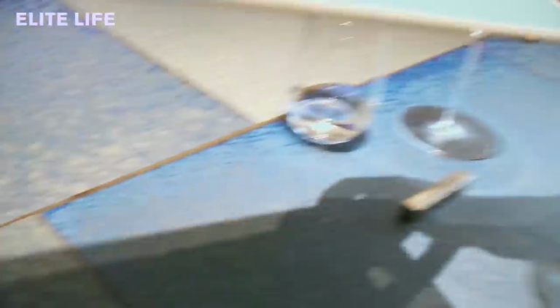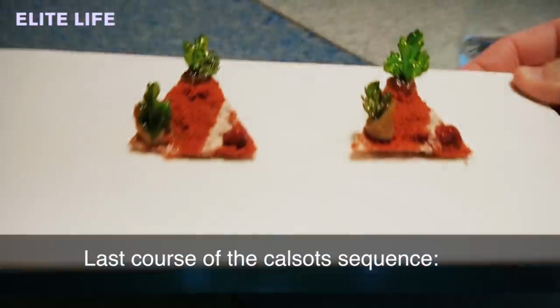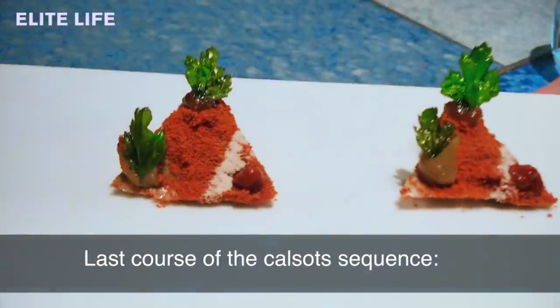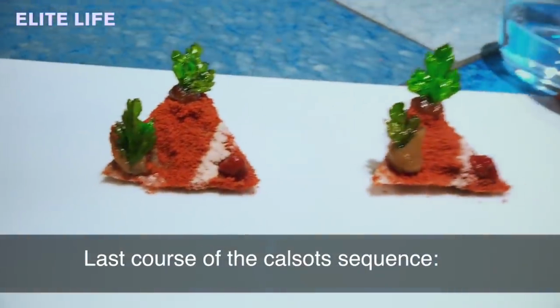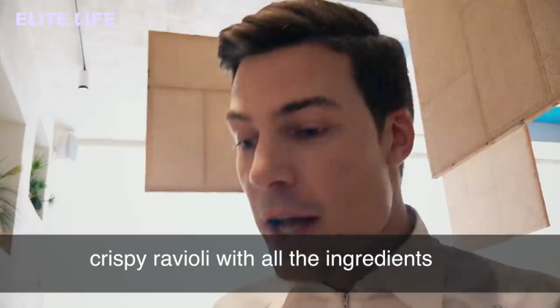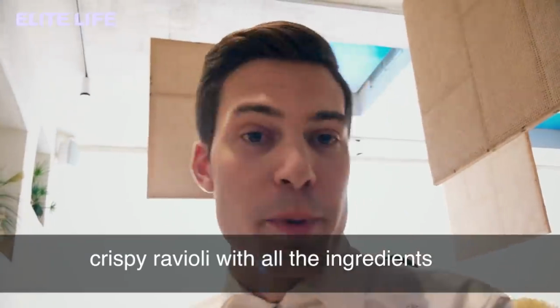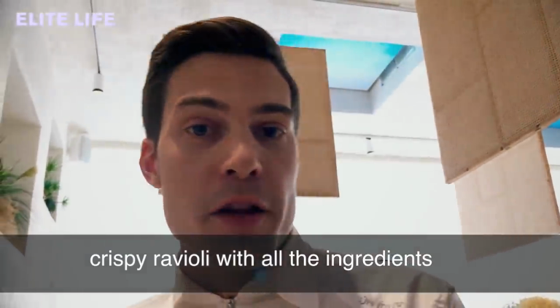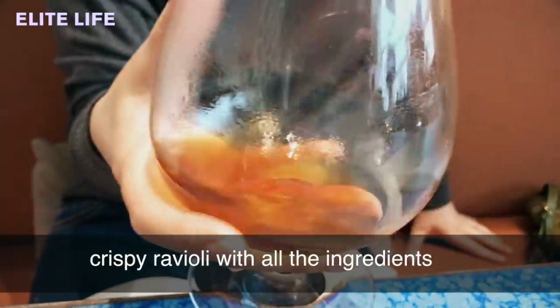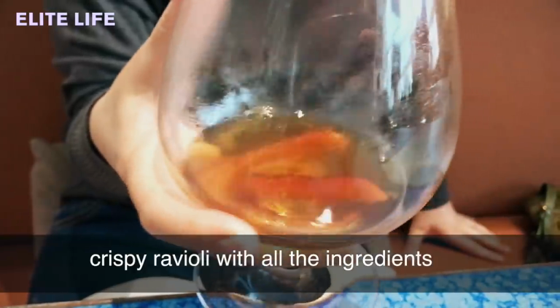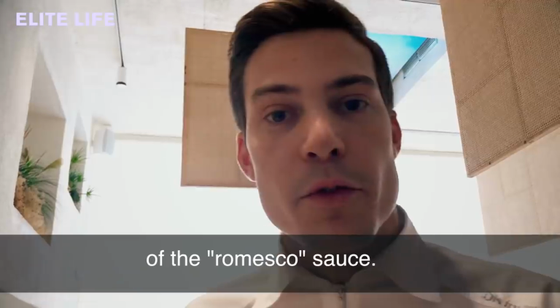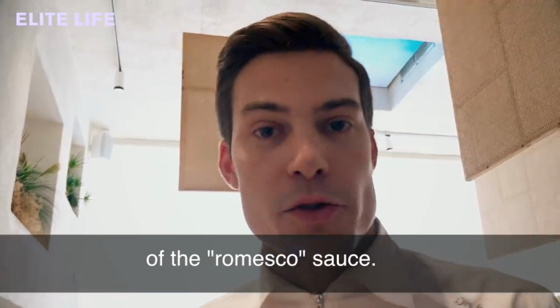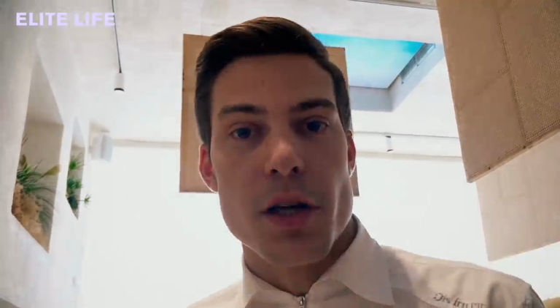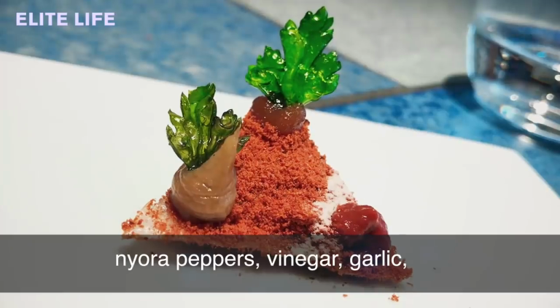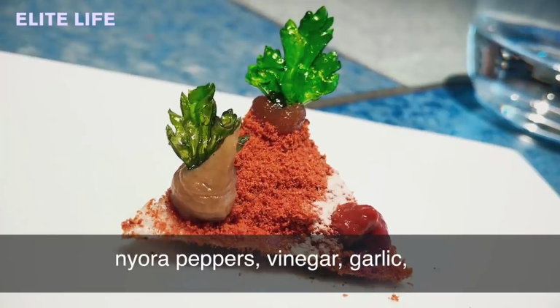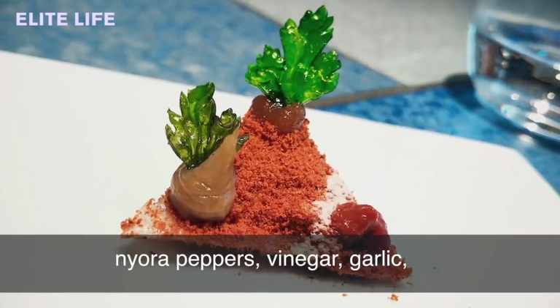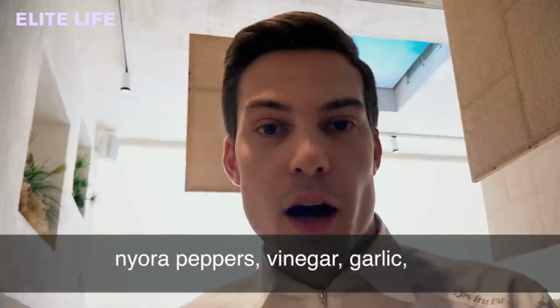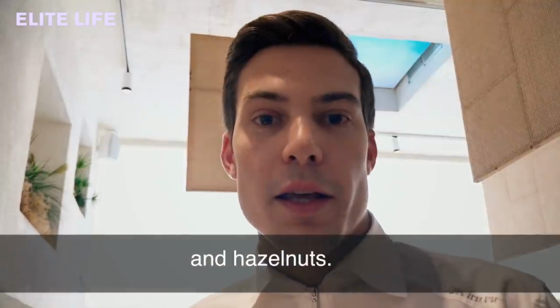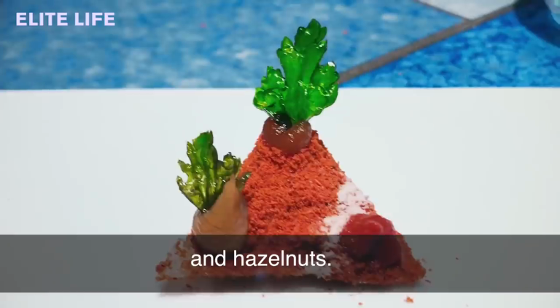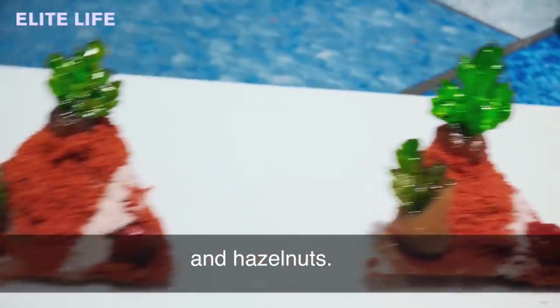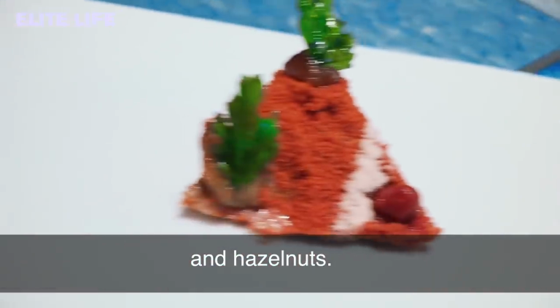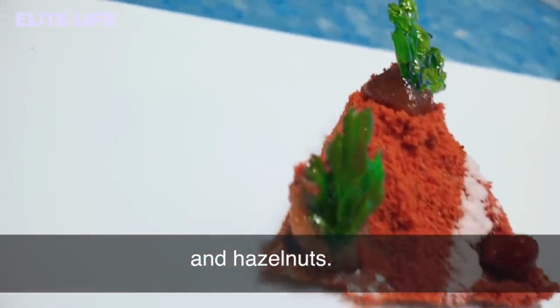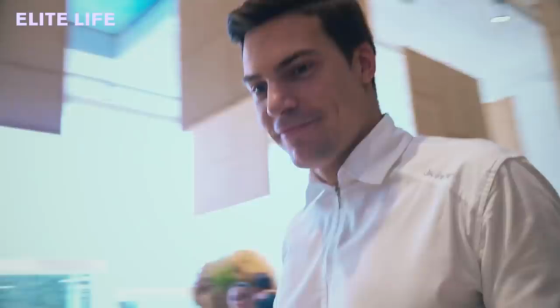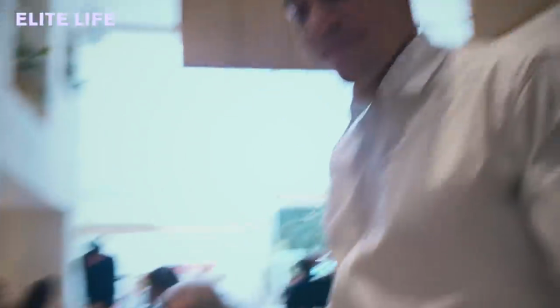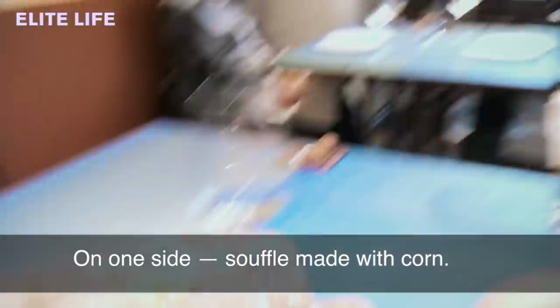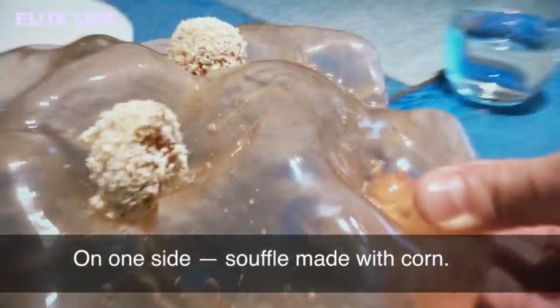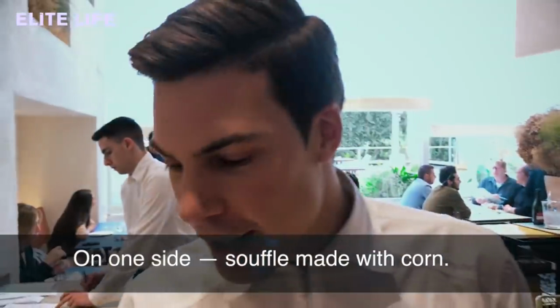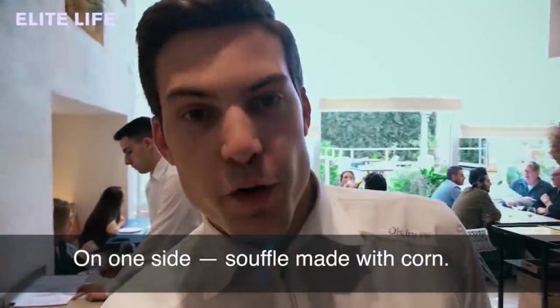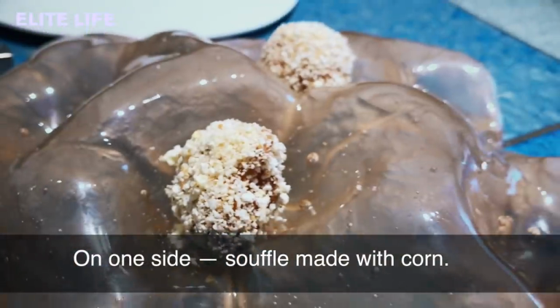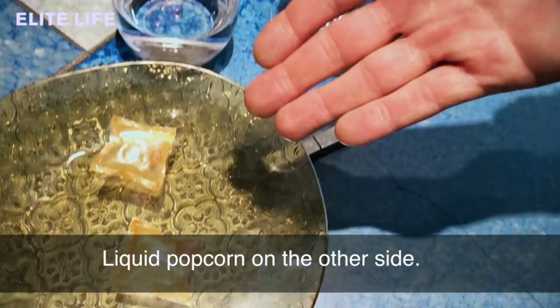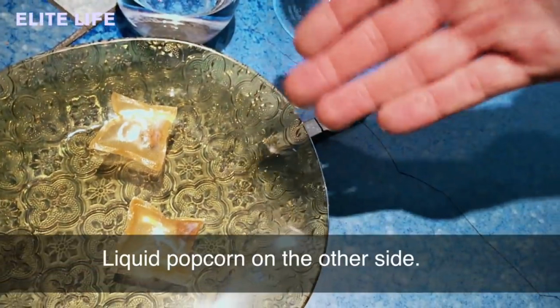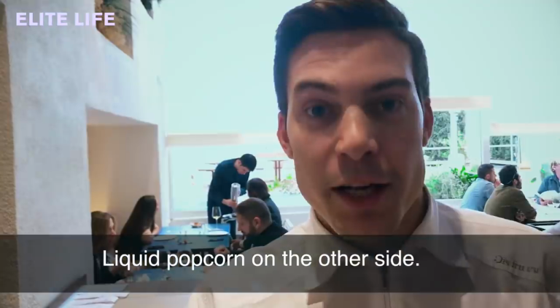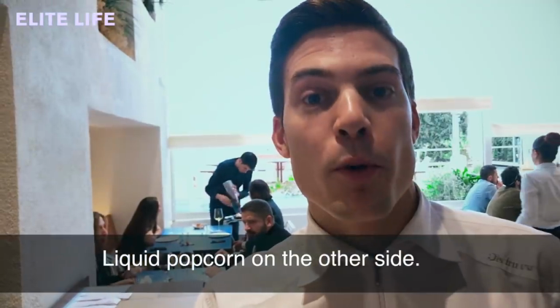The last course of the calzot sequence is a crispy ravioli that contains all the ingredients of the romescu sauce — nora peppers, vinegar, garlic, and hazelnuts. On one side, a soufflé made with corn. And on the other side, this is a liquid popcorn.